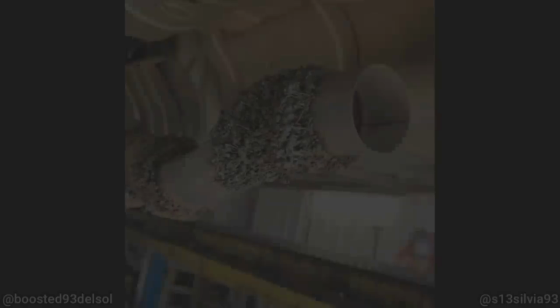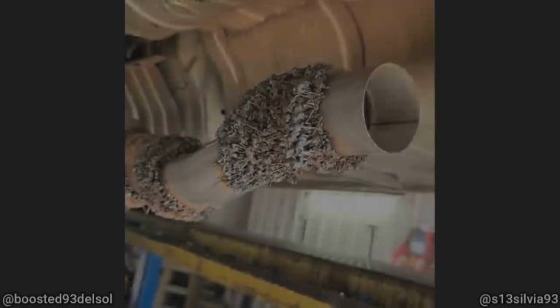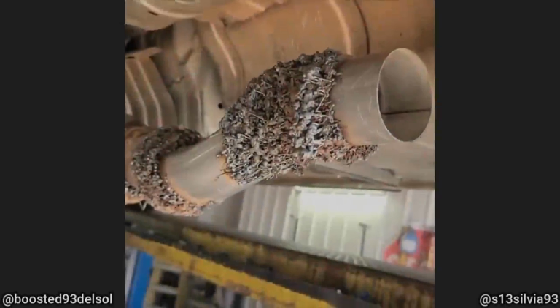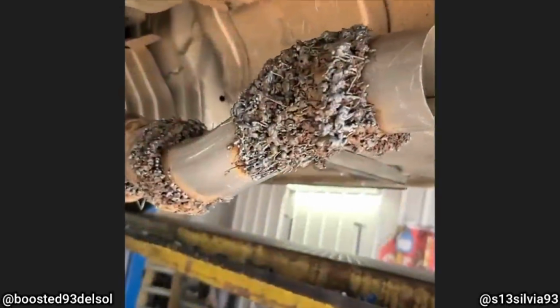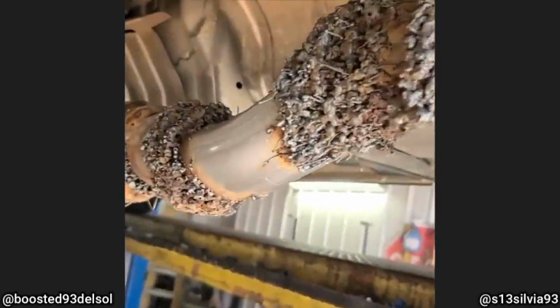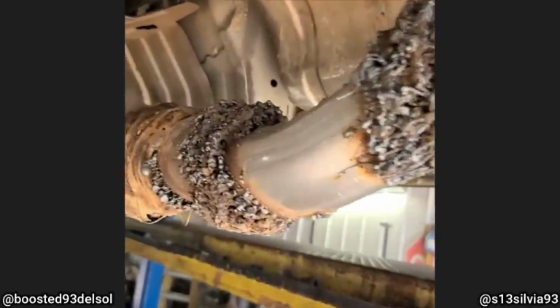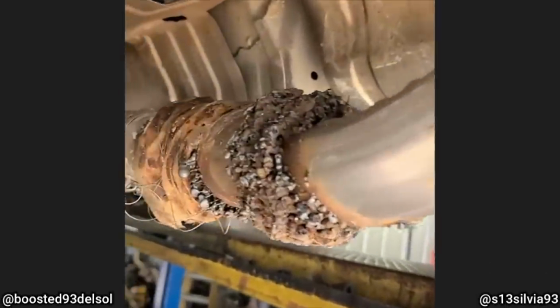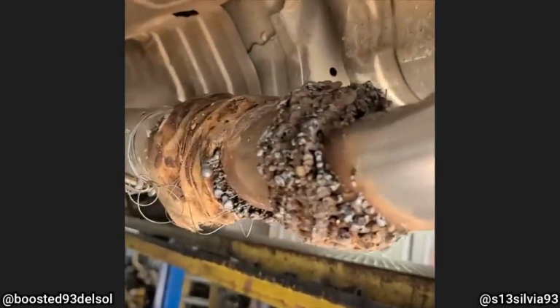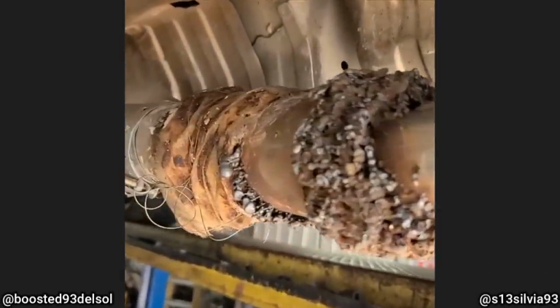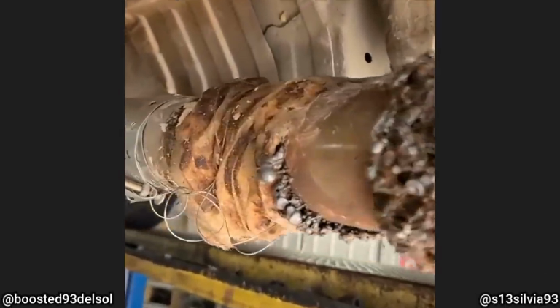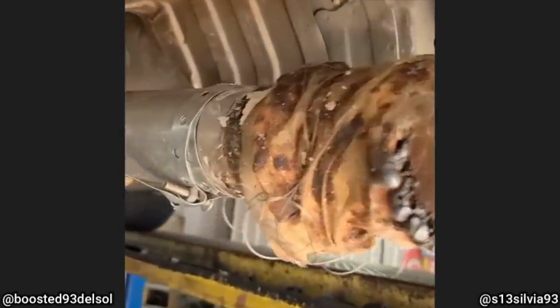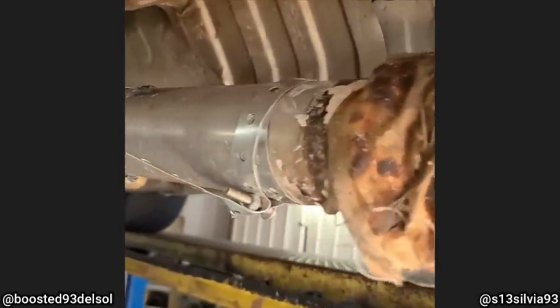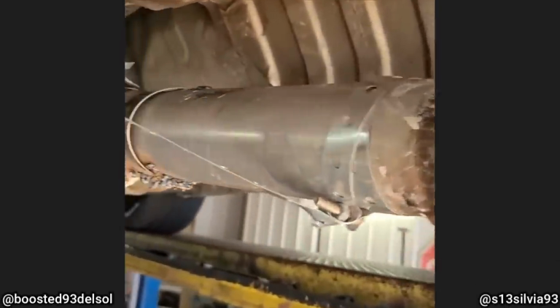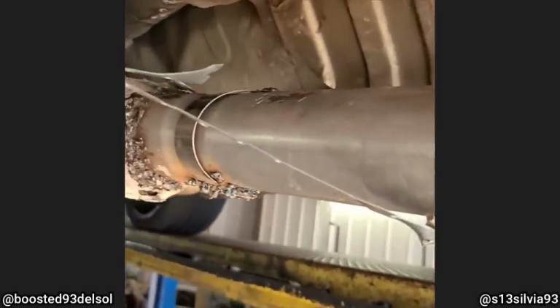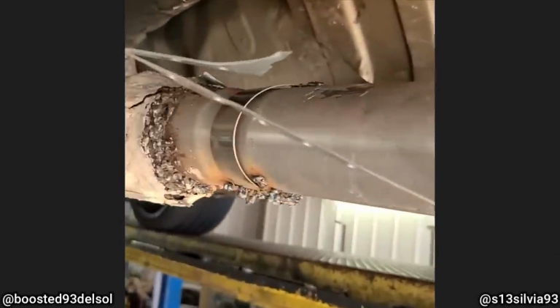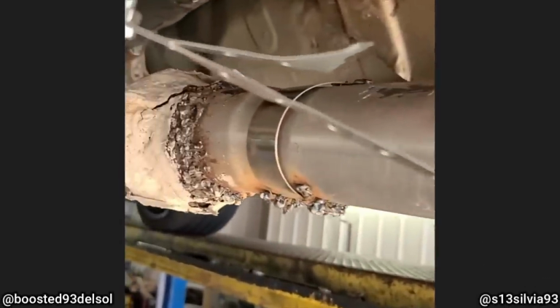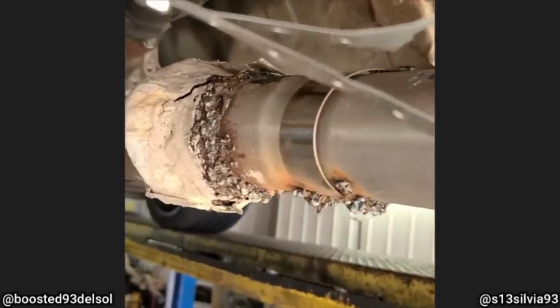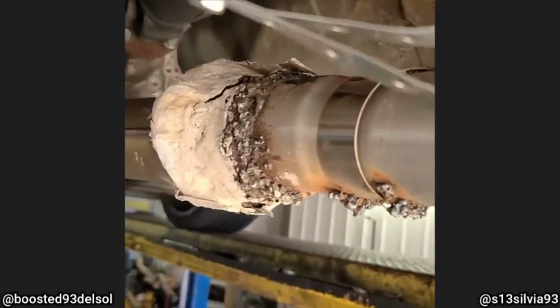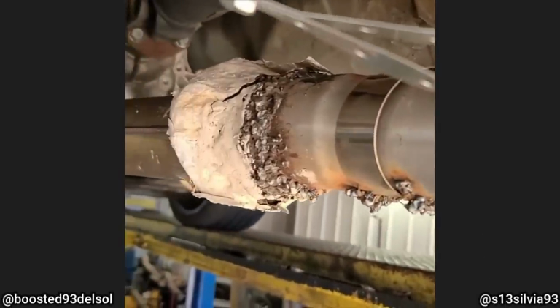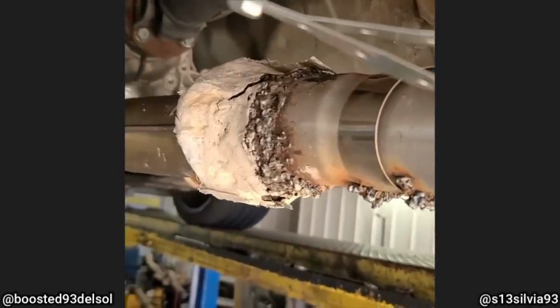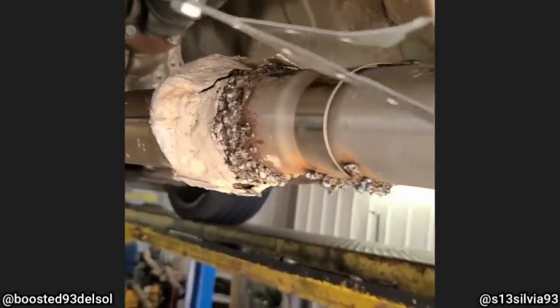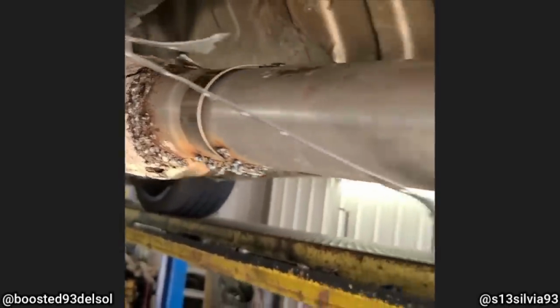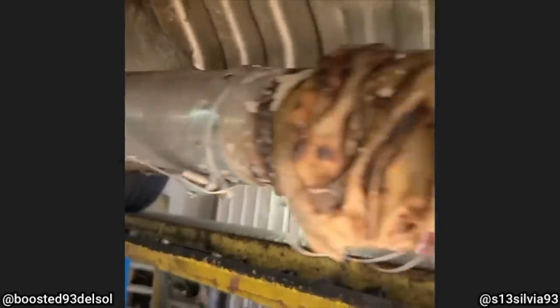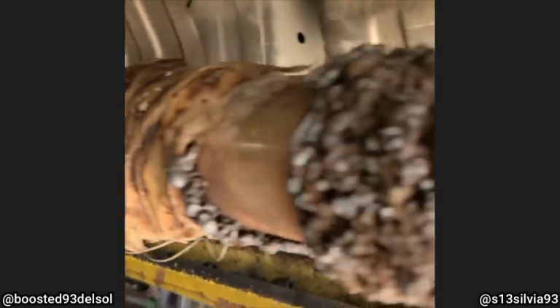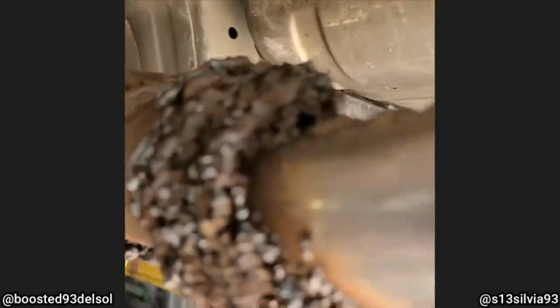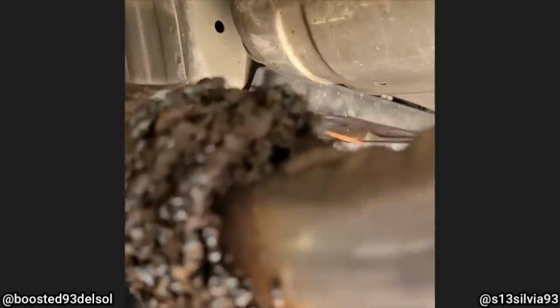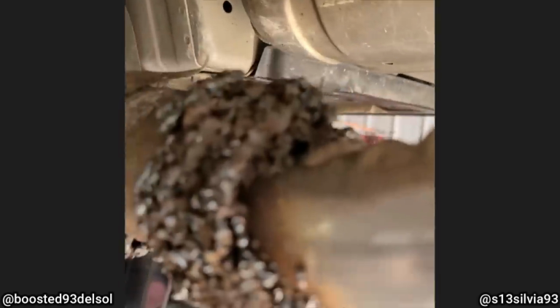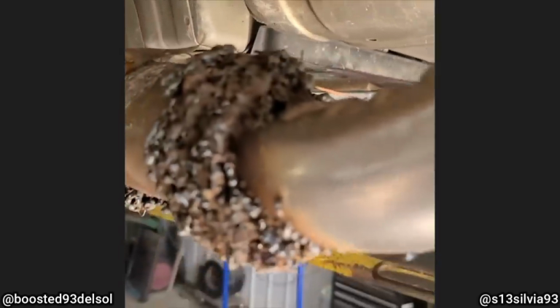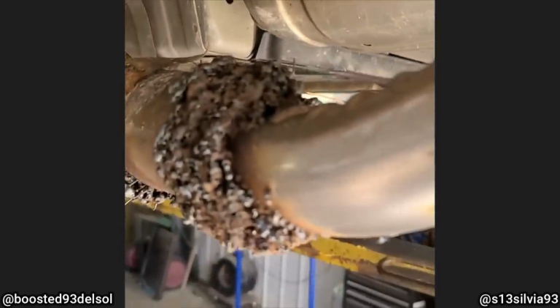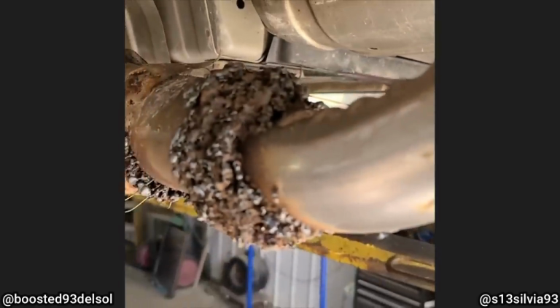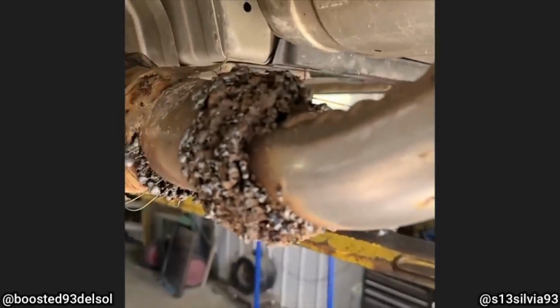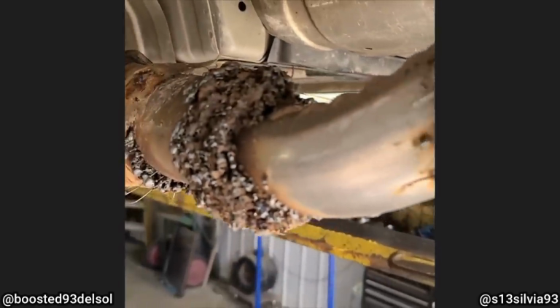This customer brought in their vehicle to the shop to get a new exhaust installed. As he says, this sounds terrible and drags on the ground. The customer also mentioned he just recently had this exhaust installed by a friend.